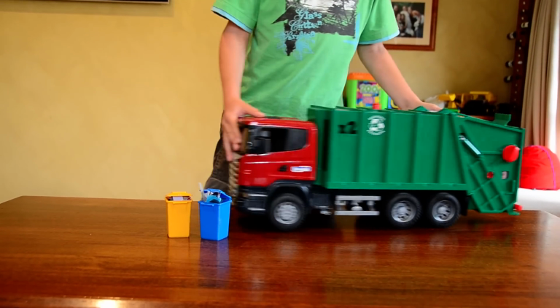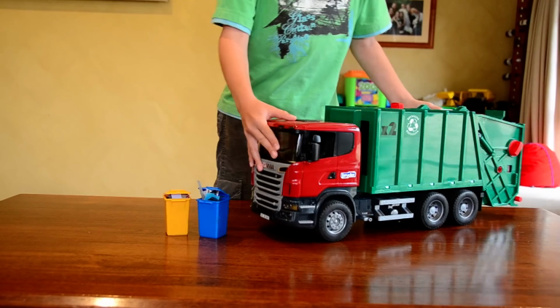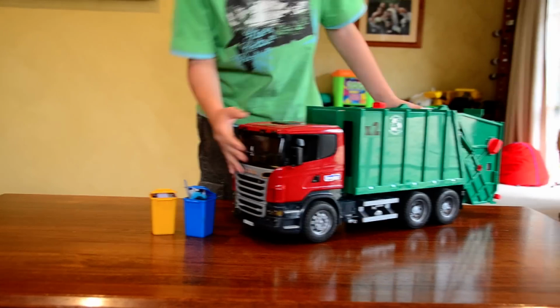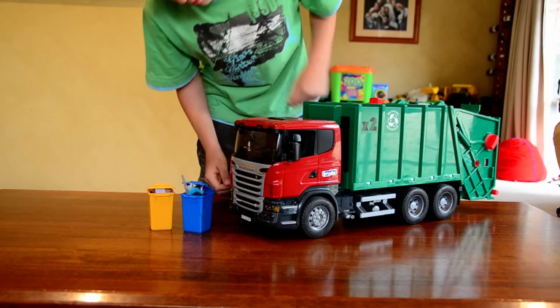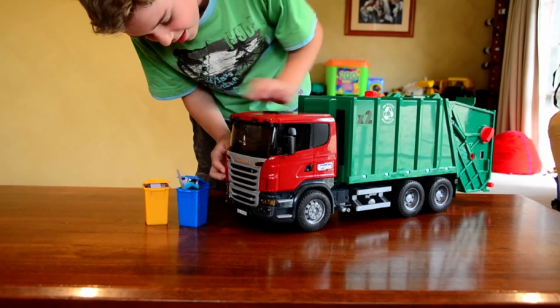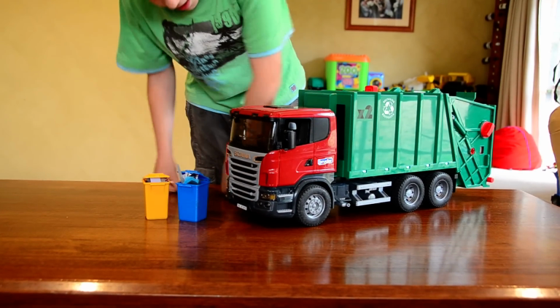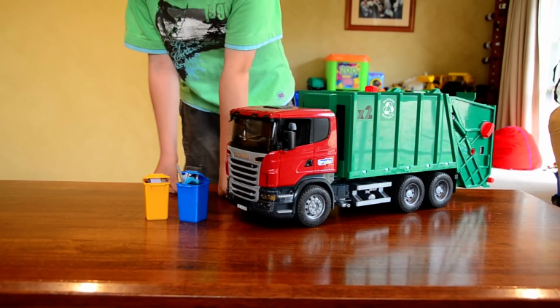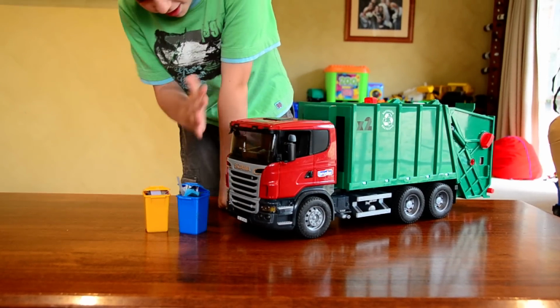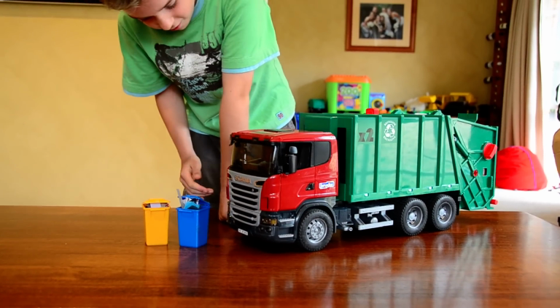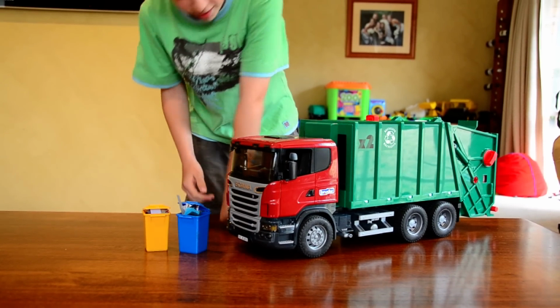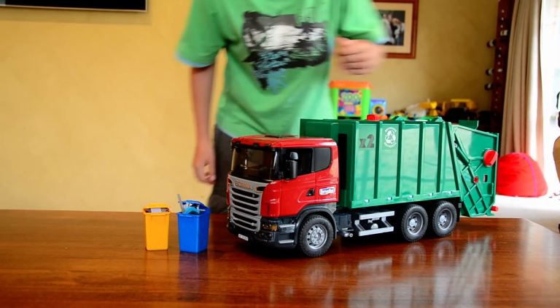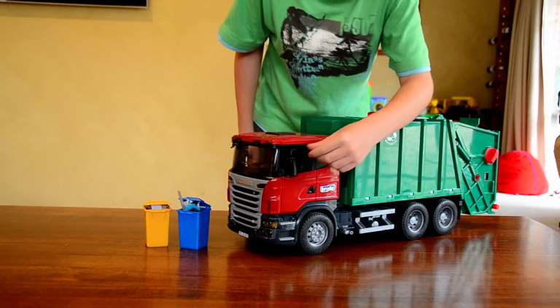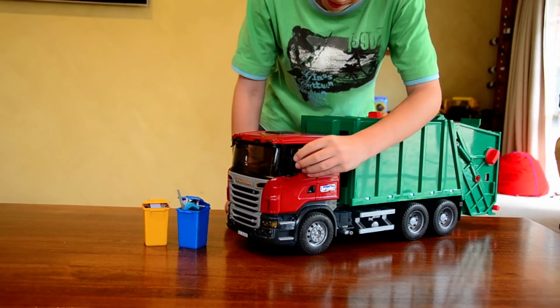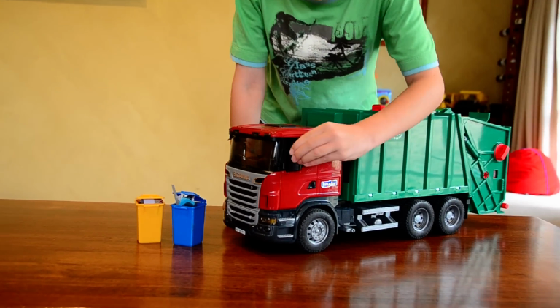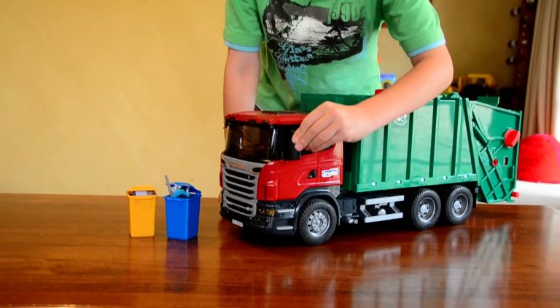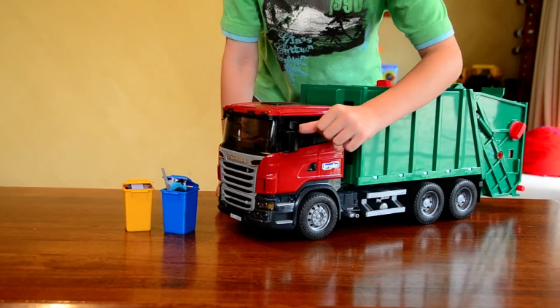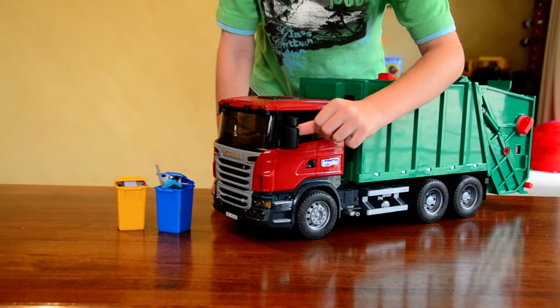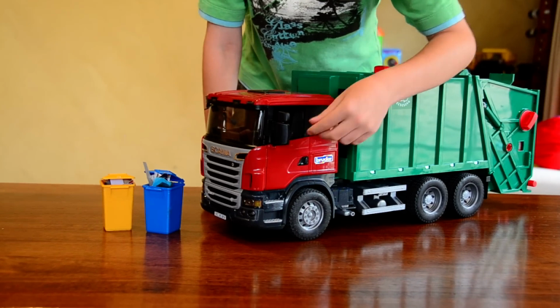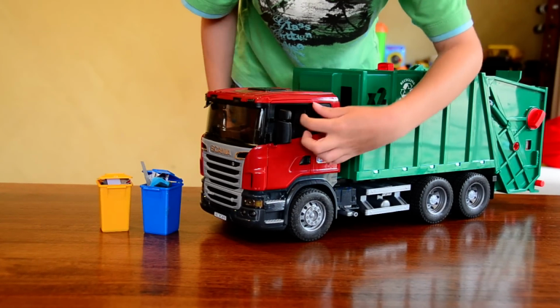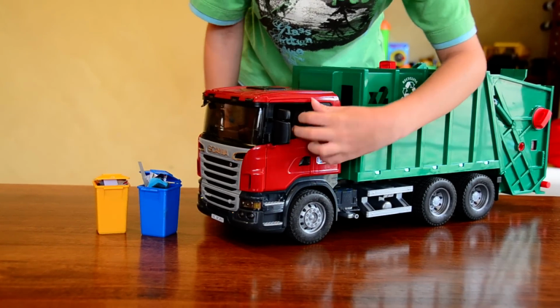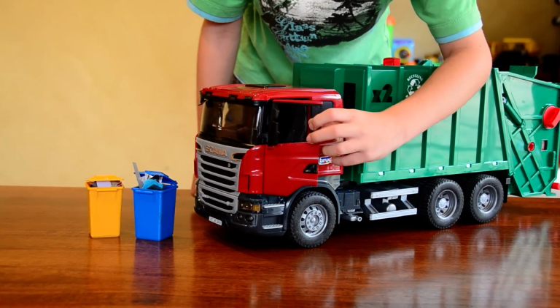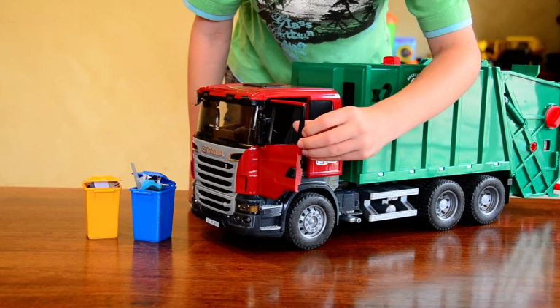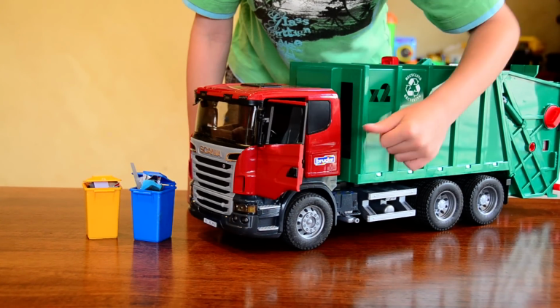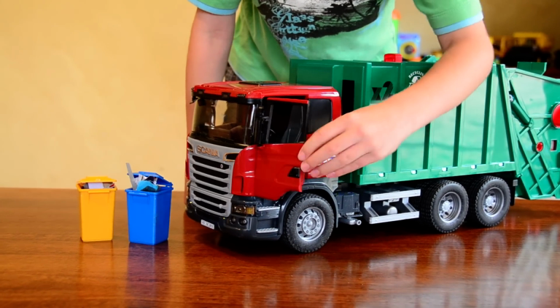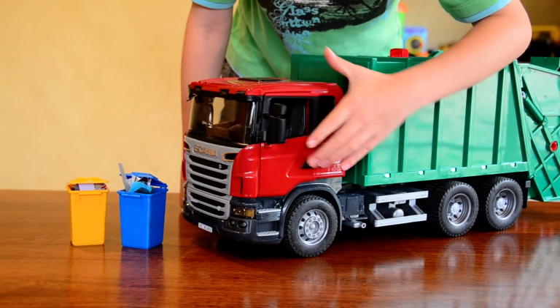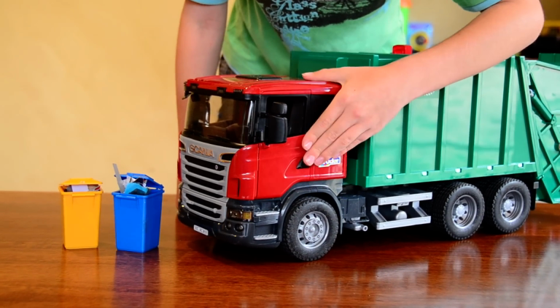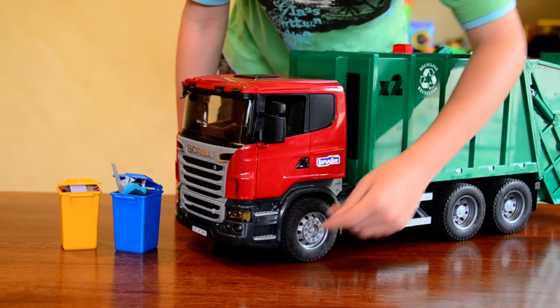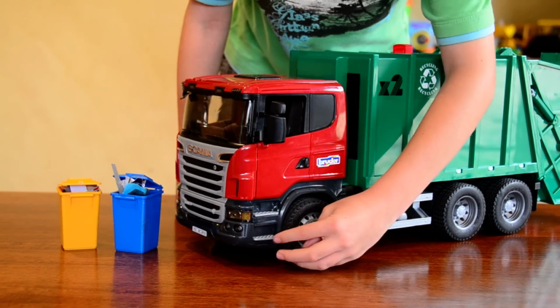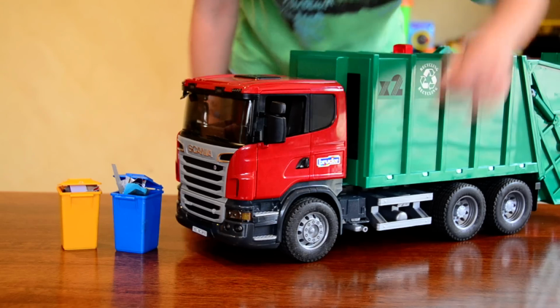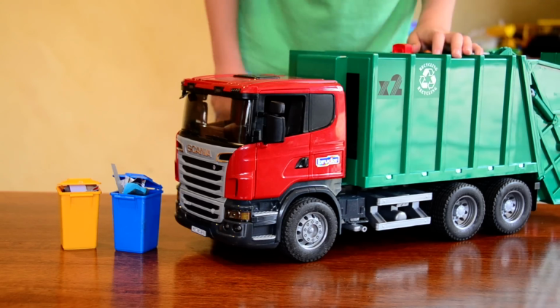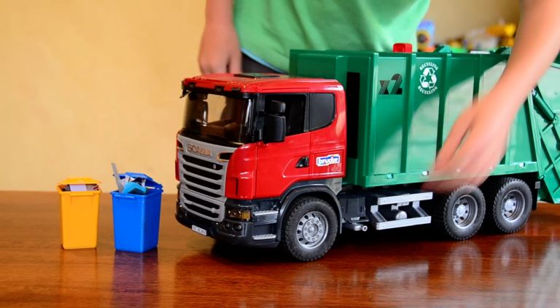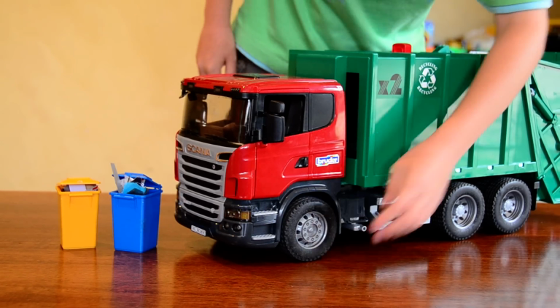It's much better than my other one. It's got a very detailed front with moving mirrors and opening doors. The steps look really cool and it has treaded wheels.